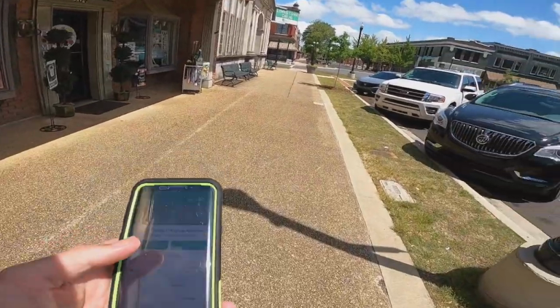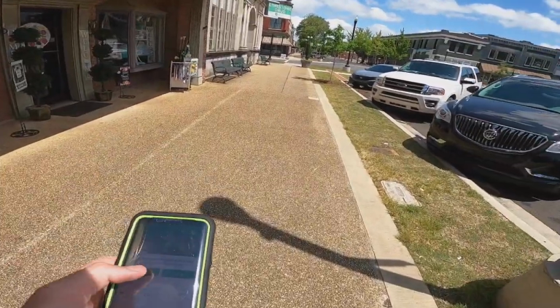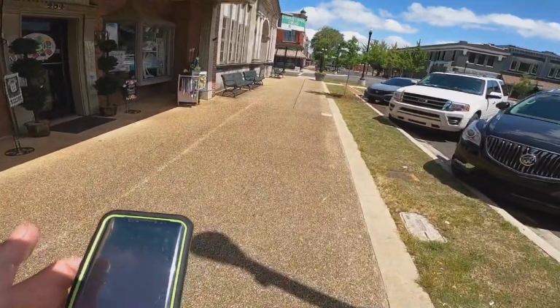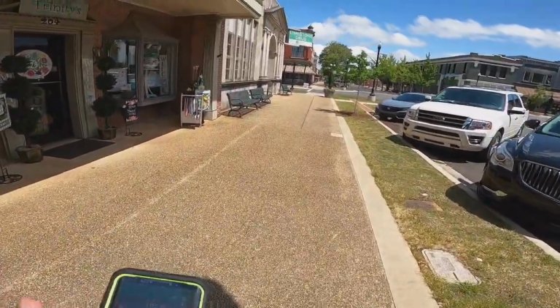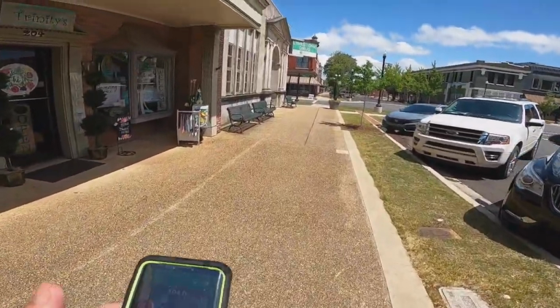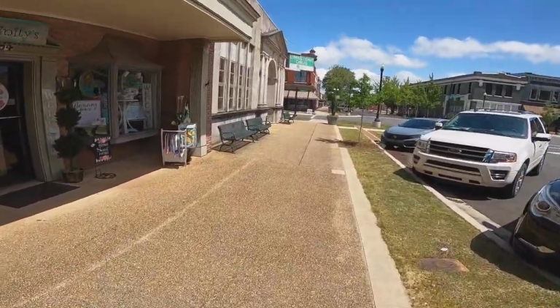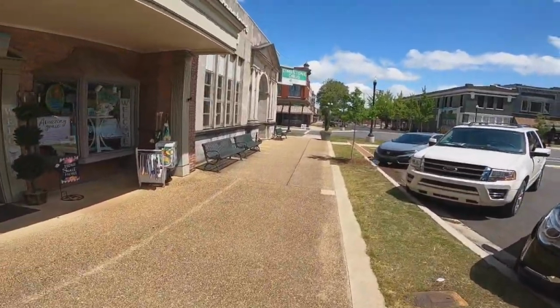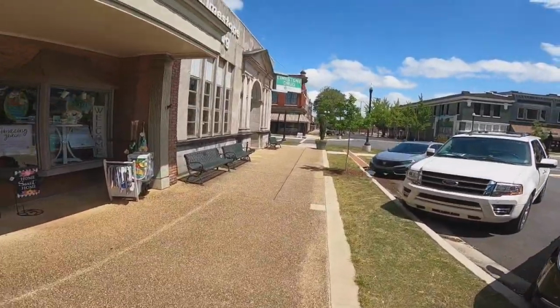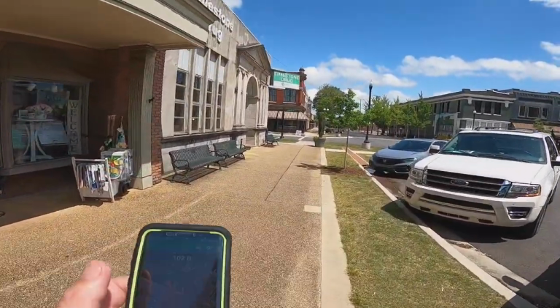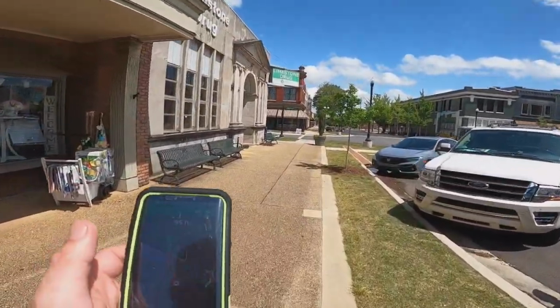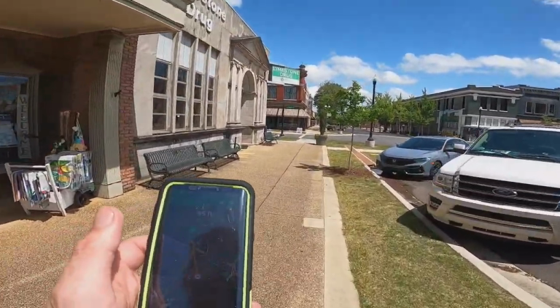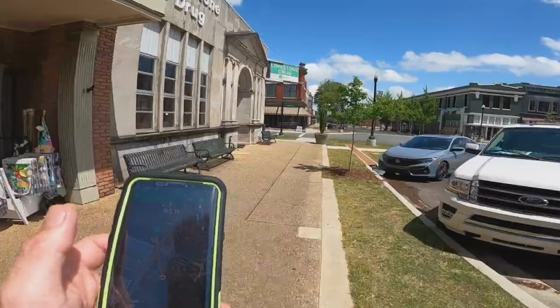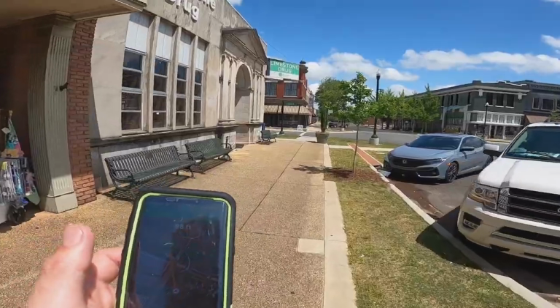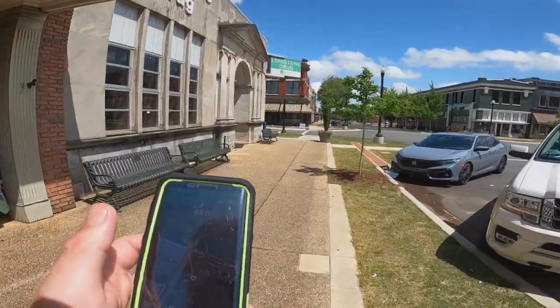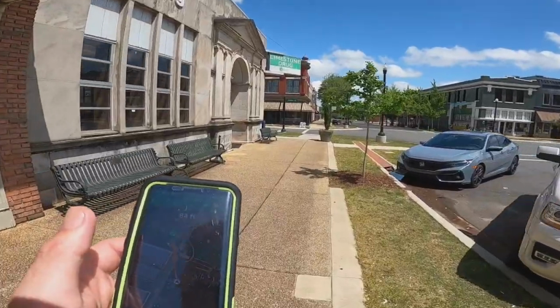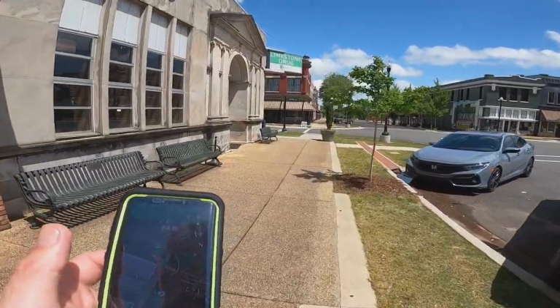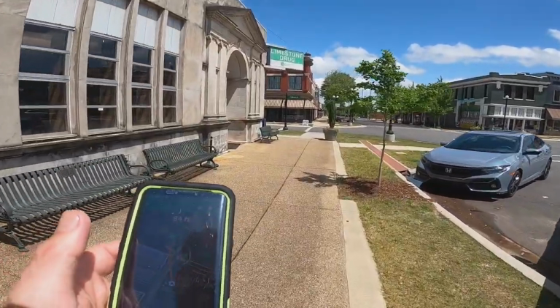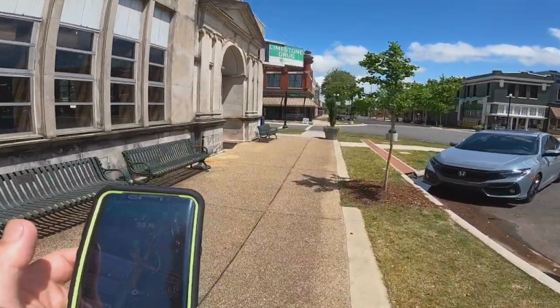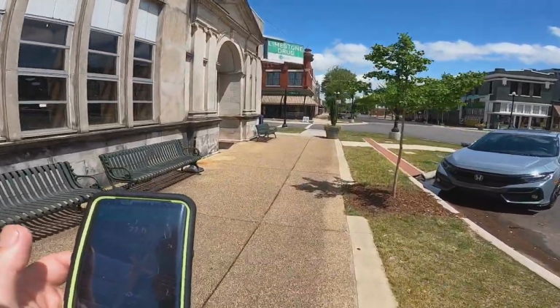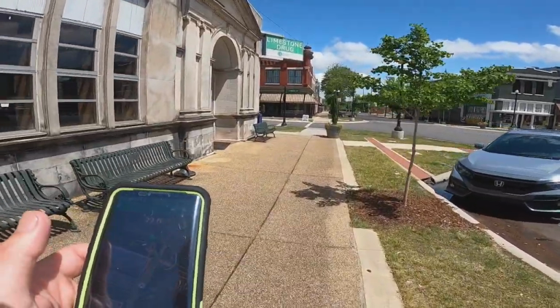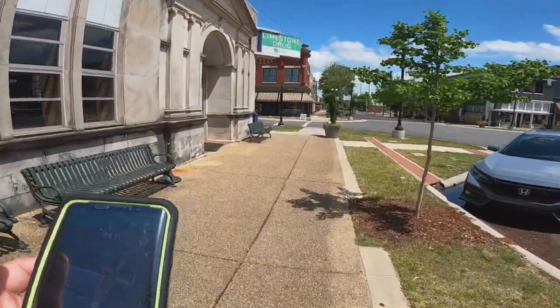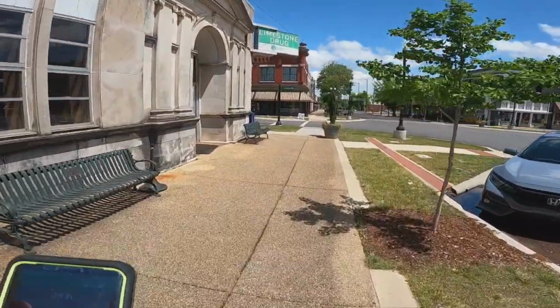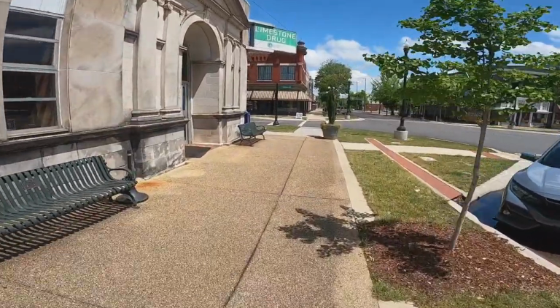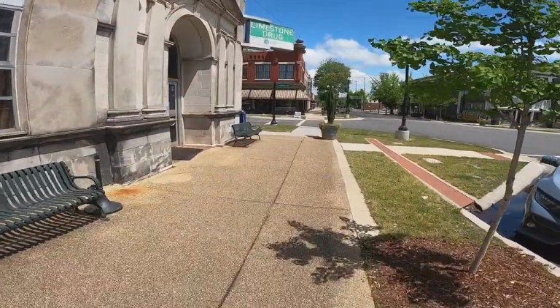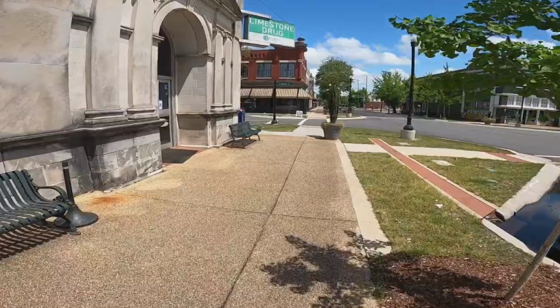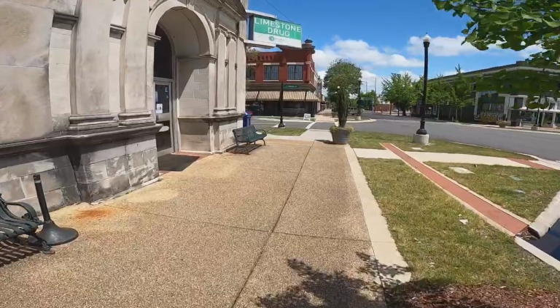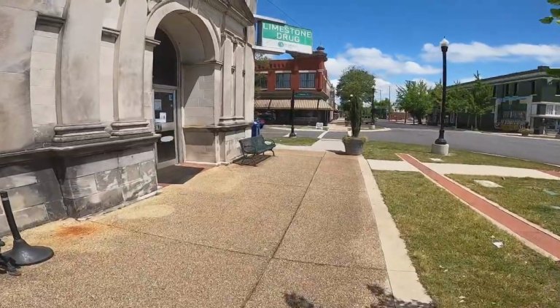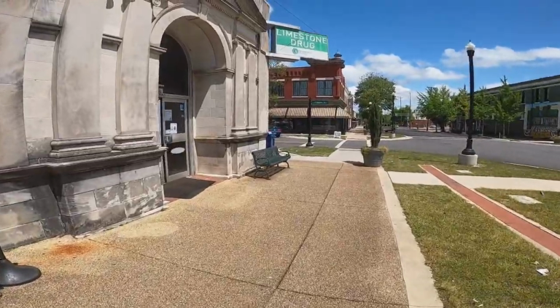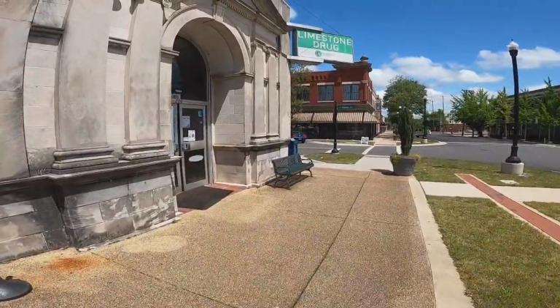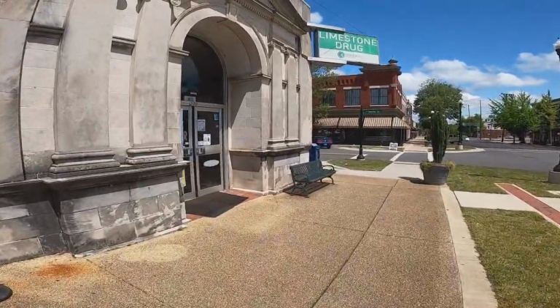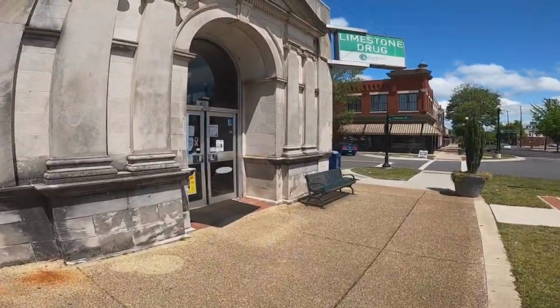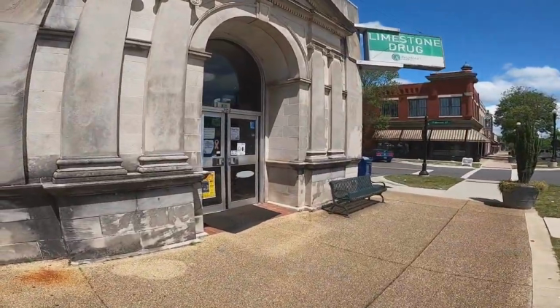And we're navigating toward it. Some people on here said that it's off by about 60 feet, so we're going to be closer, closer, closer. It's somewhere right around in here.